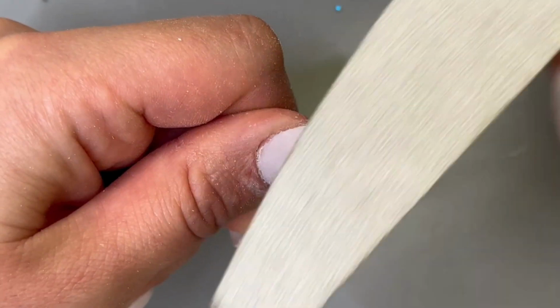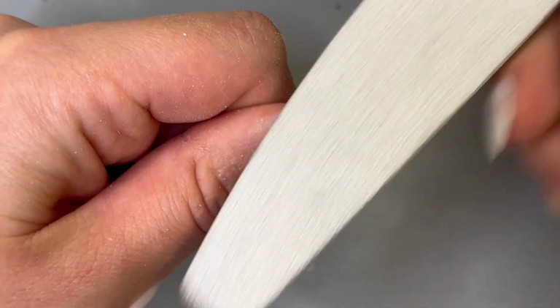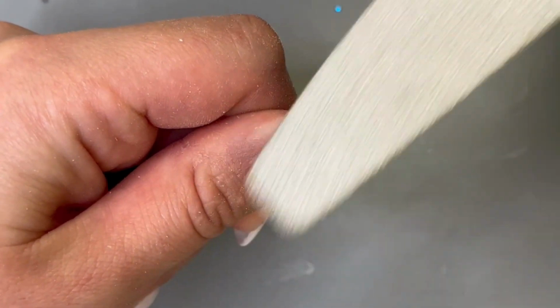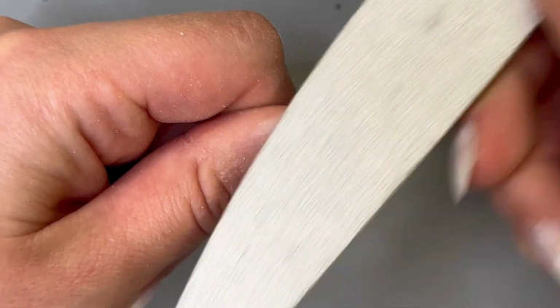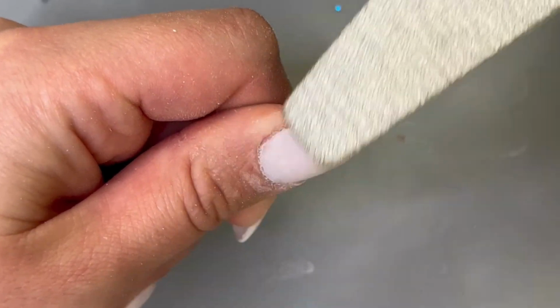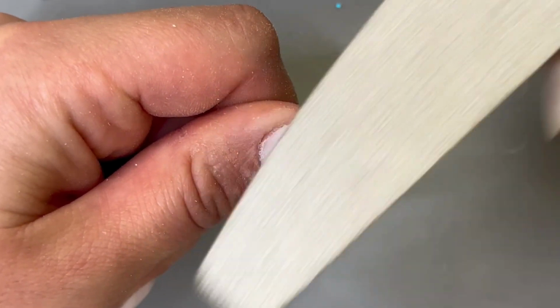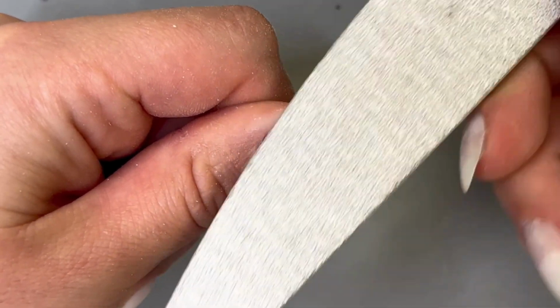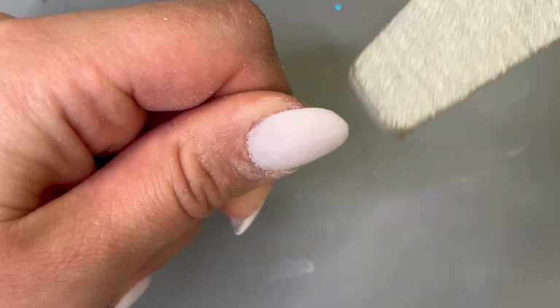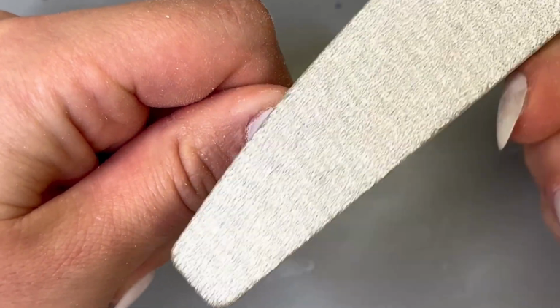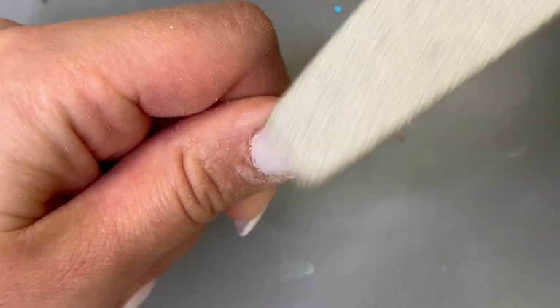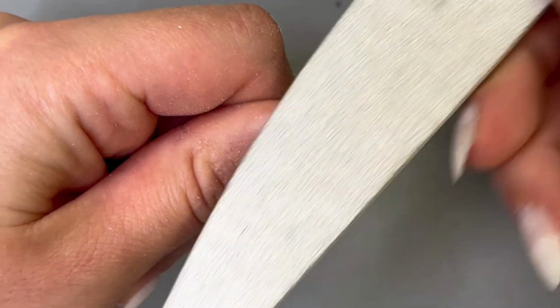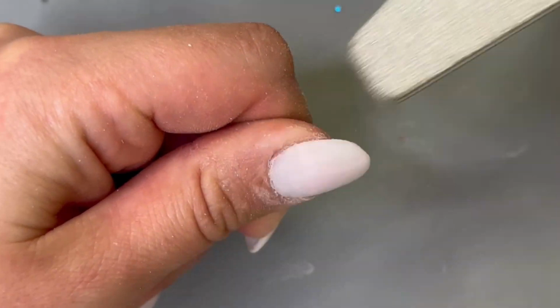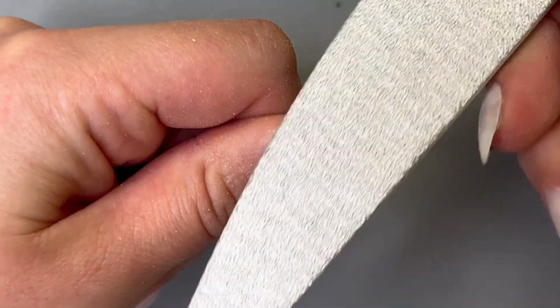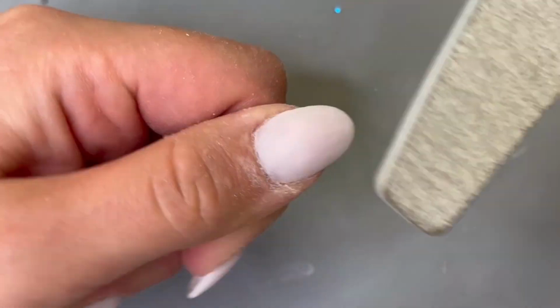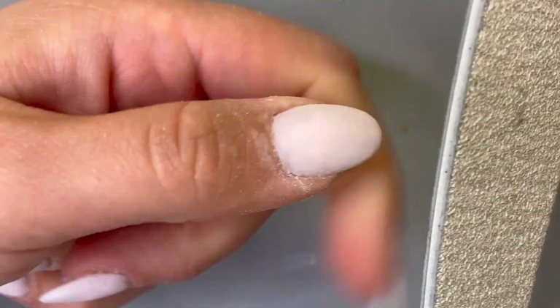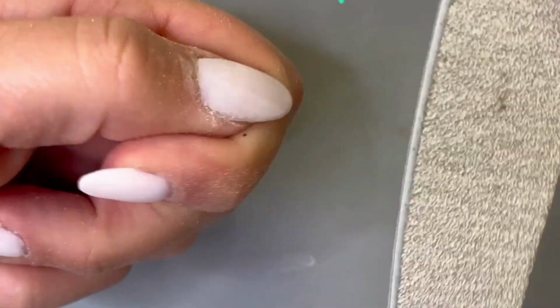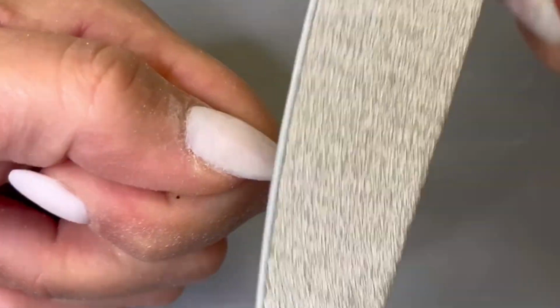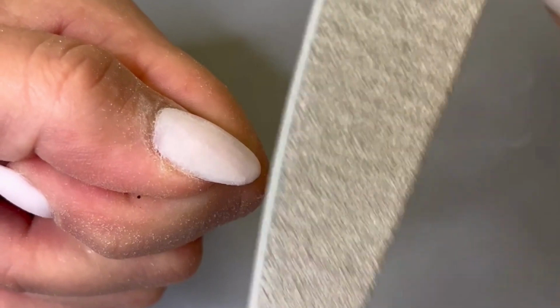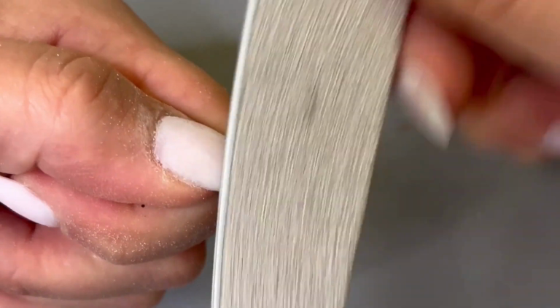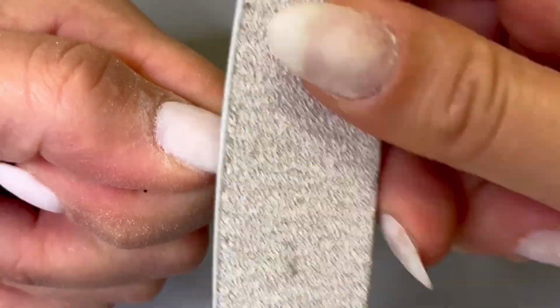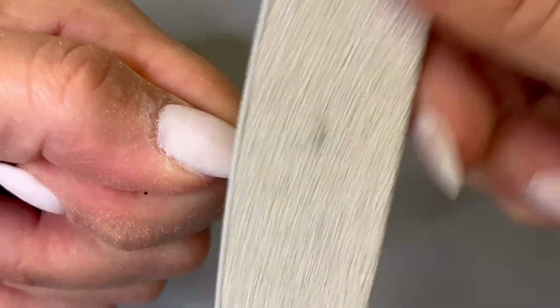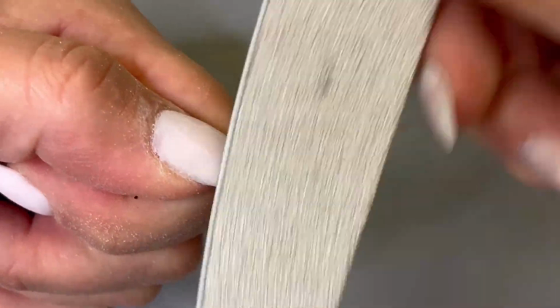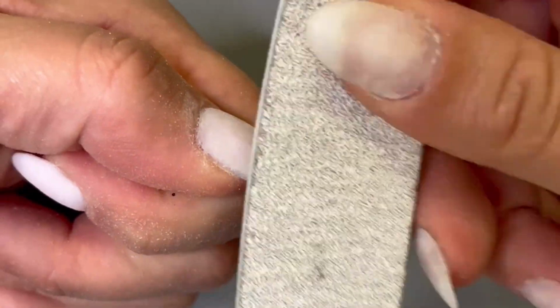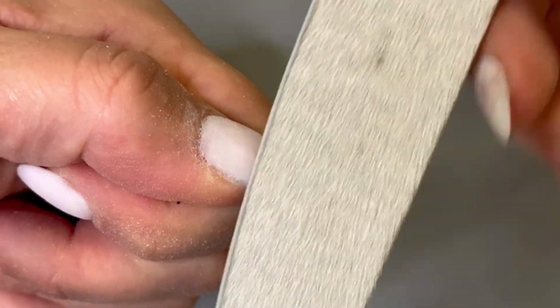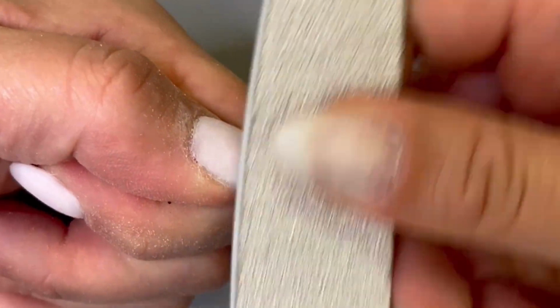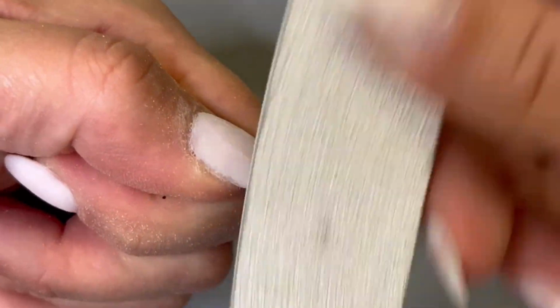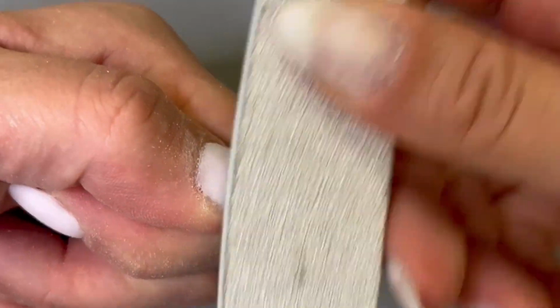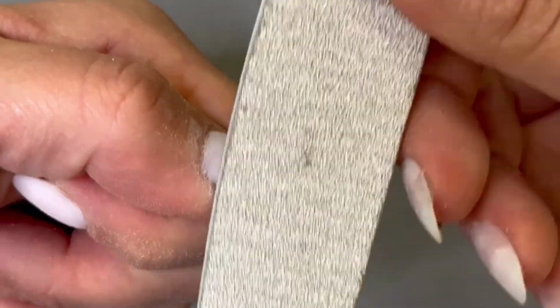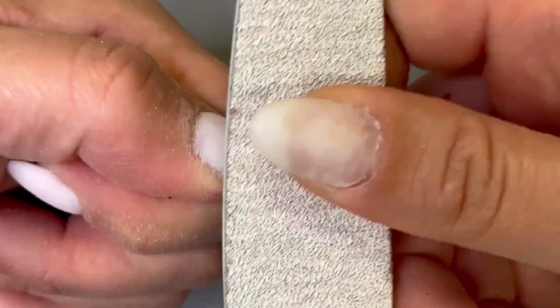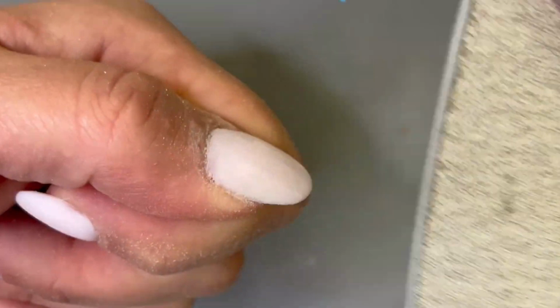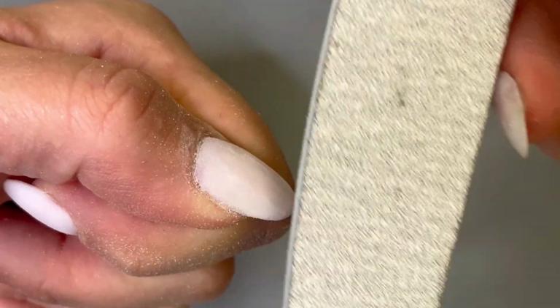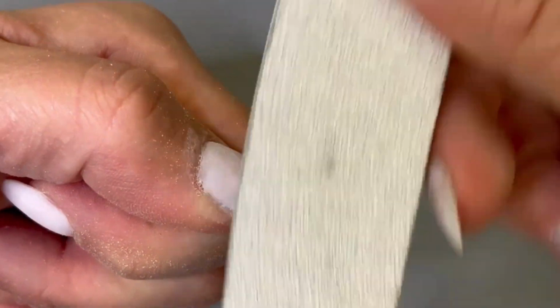Next you can begin working on the sidewalls. I'm just gently filing down towards the free edge of my nail on both sides. Tapering your sidewalls will give your nails a much more natural curved look and it'll get rid of any bulk that'll make them look kind of bubbly.